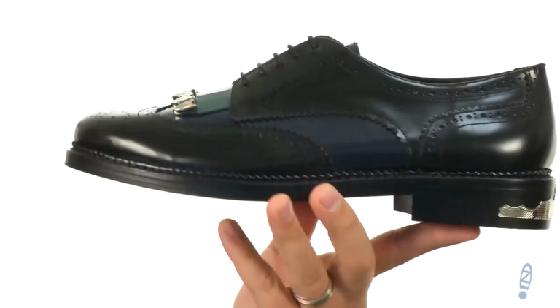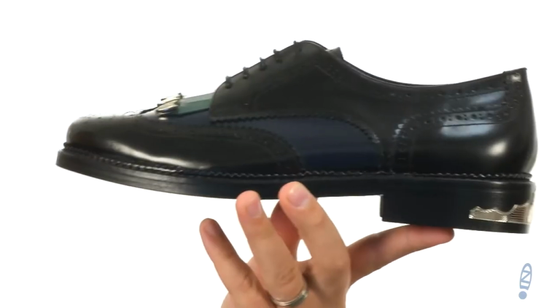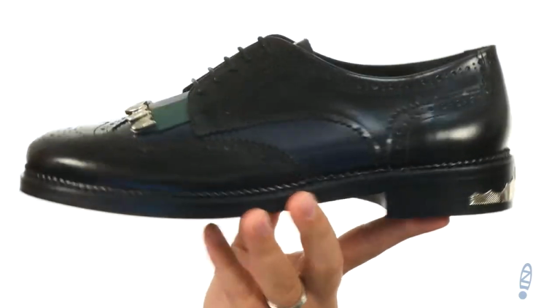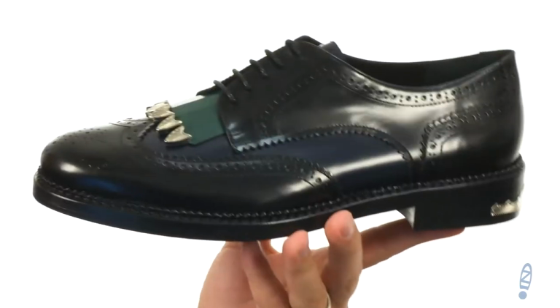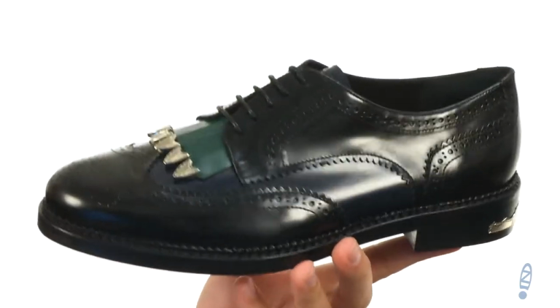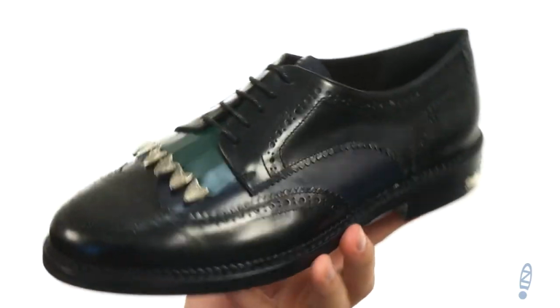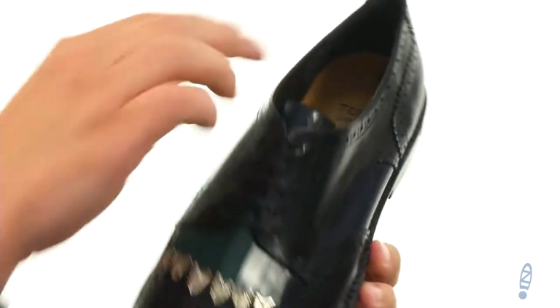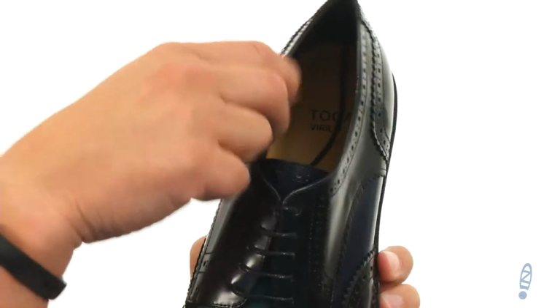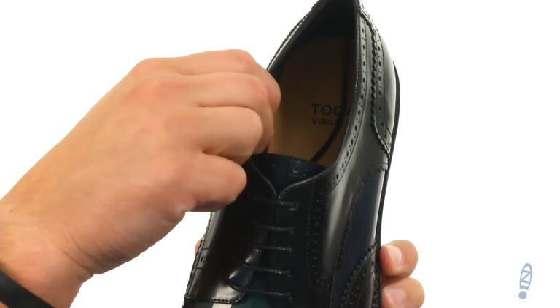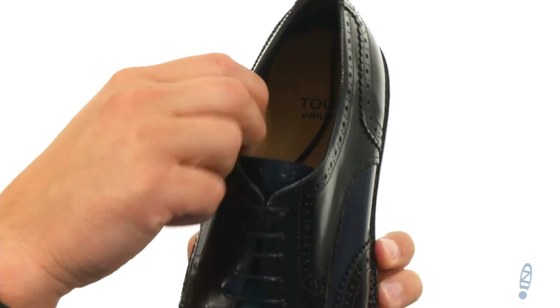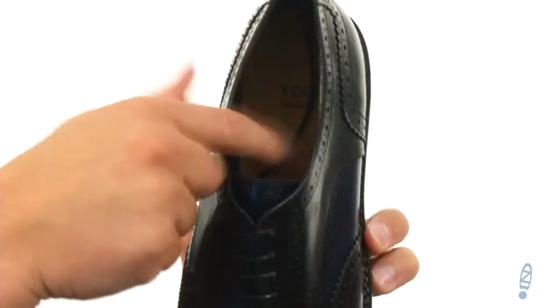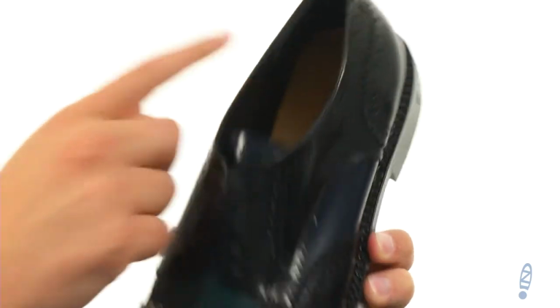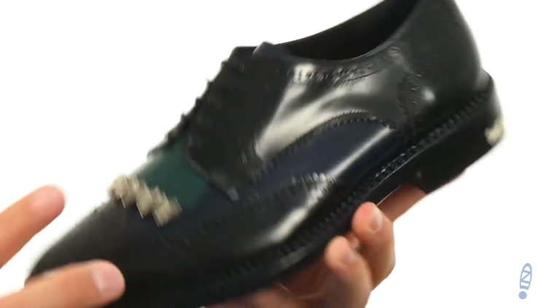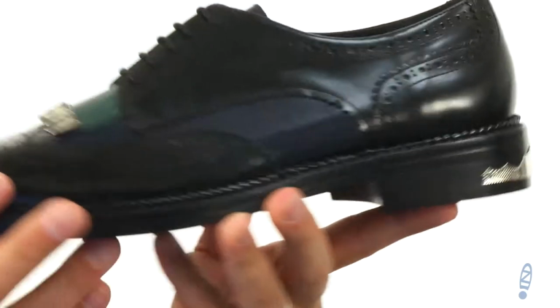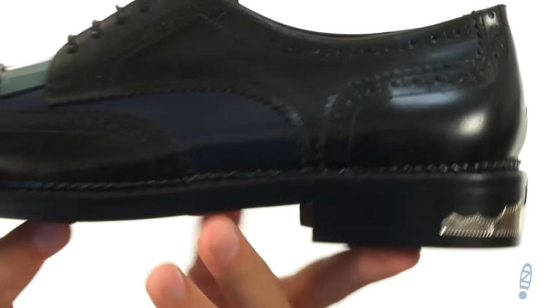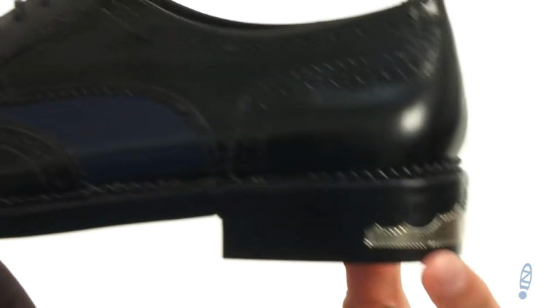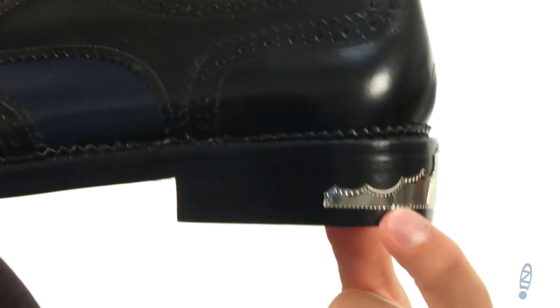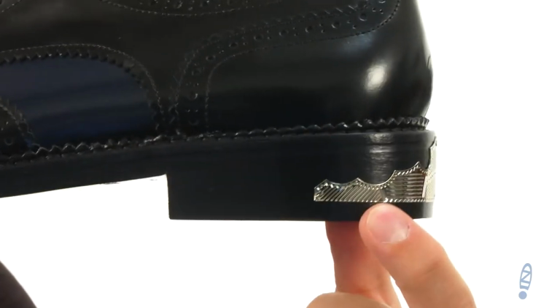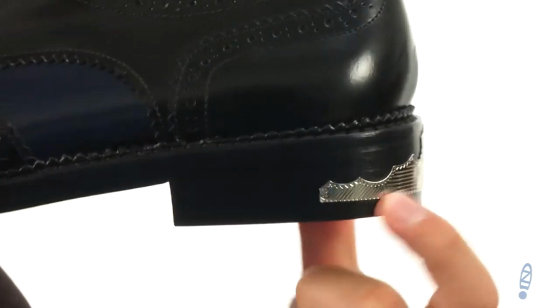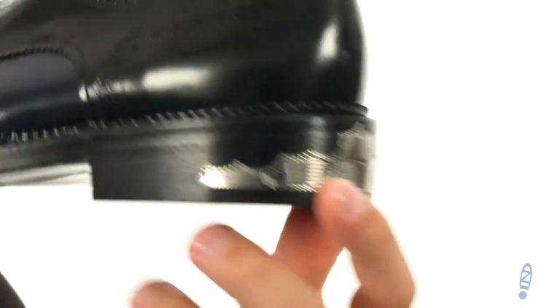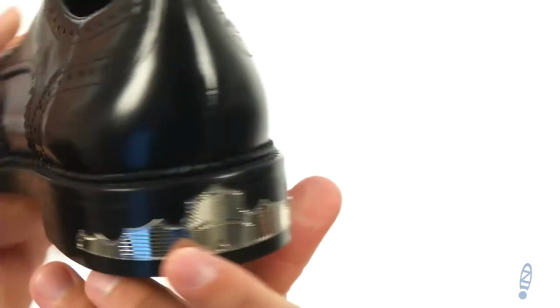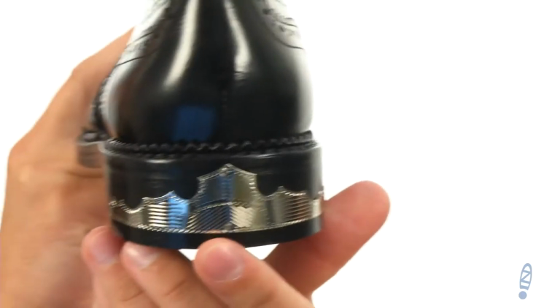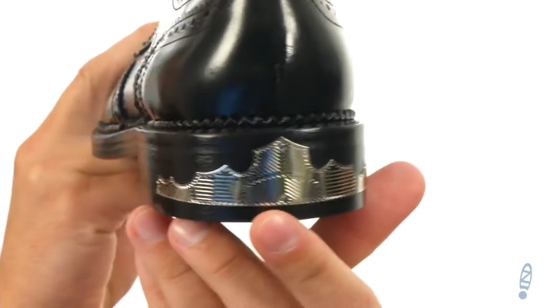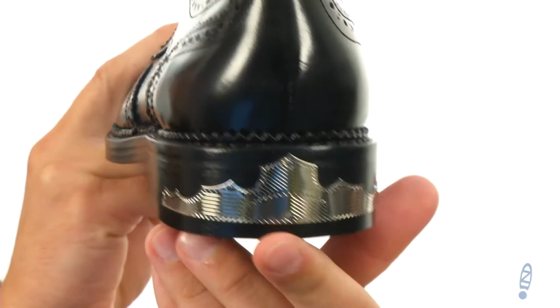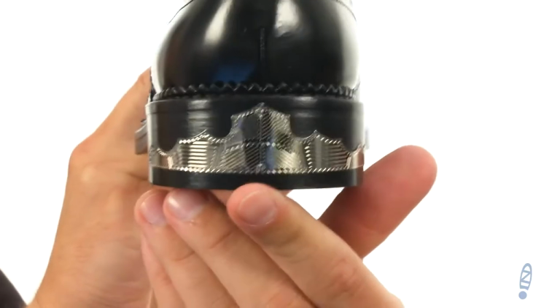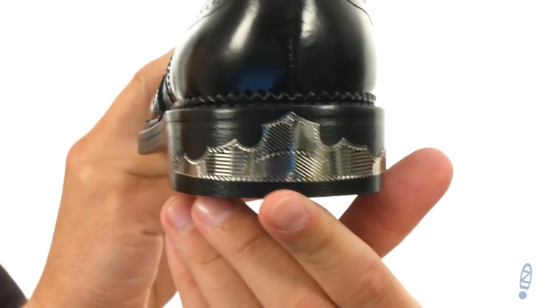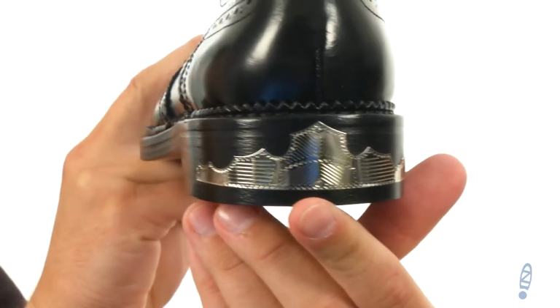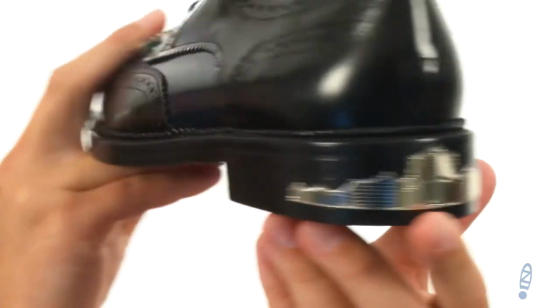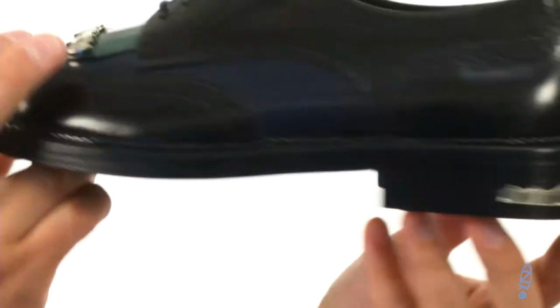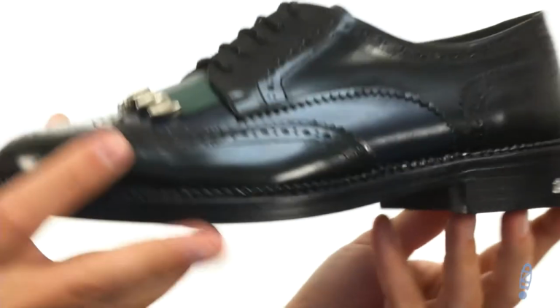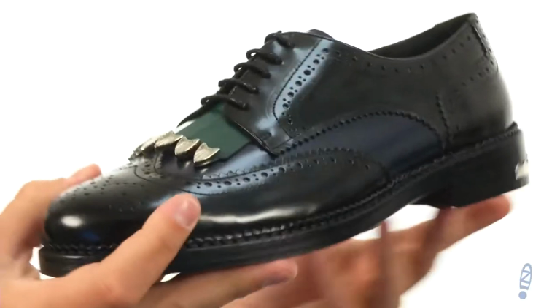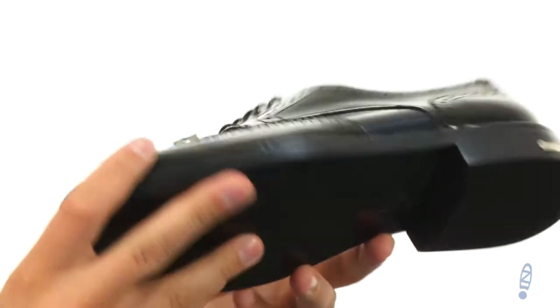You've got a really breathable leather interior with nice cushioning in that footbed. There's added shock absorption thanks to that heel, which also has a really unique design on it, which is great.